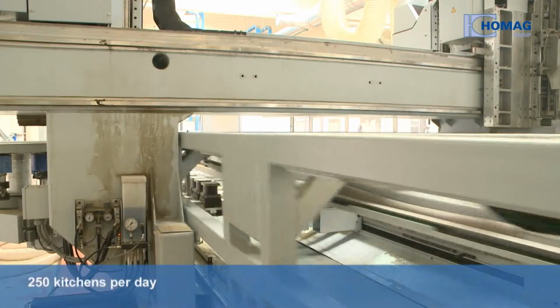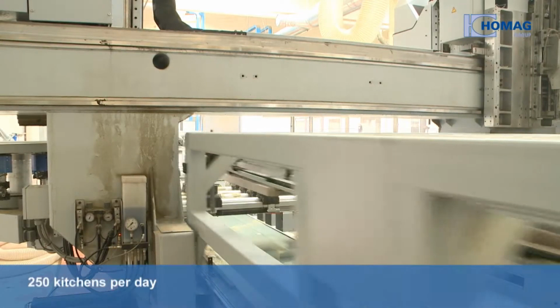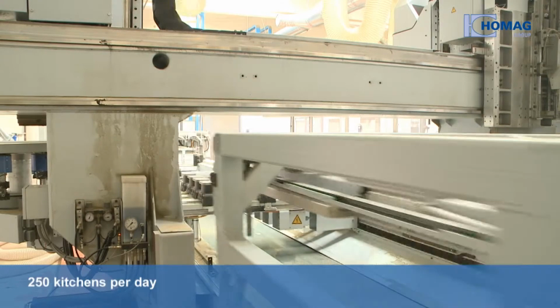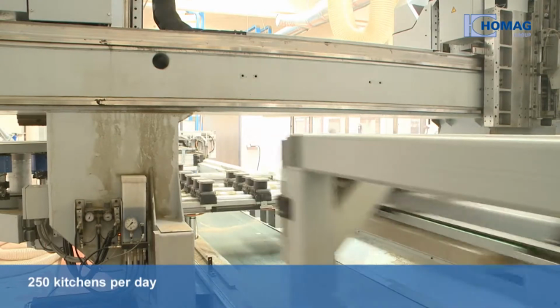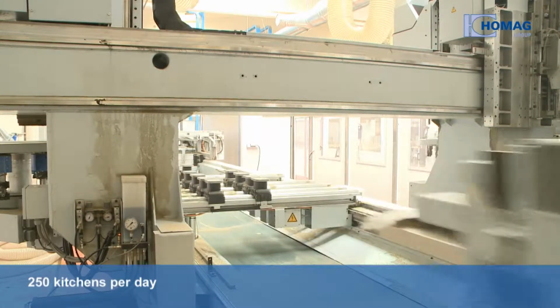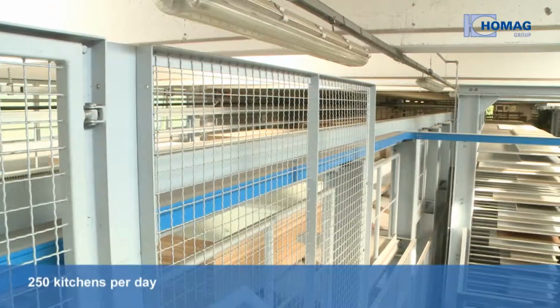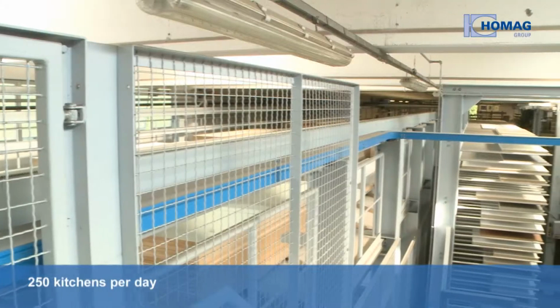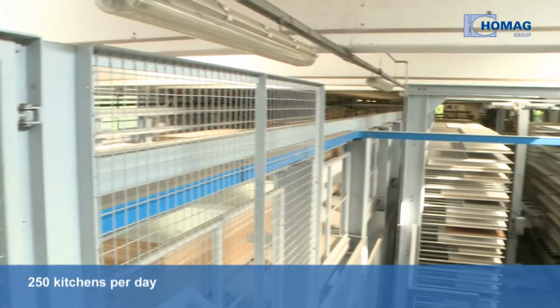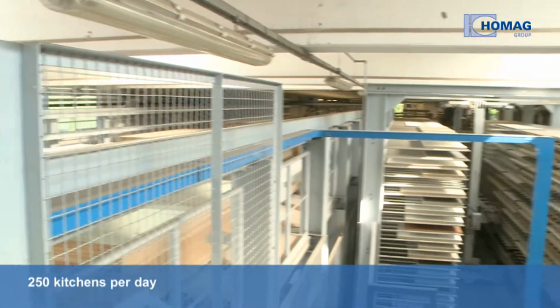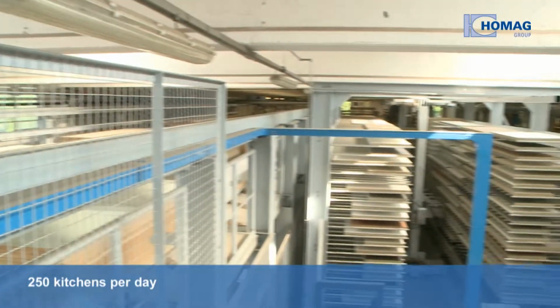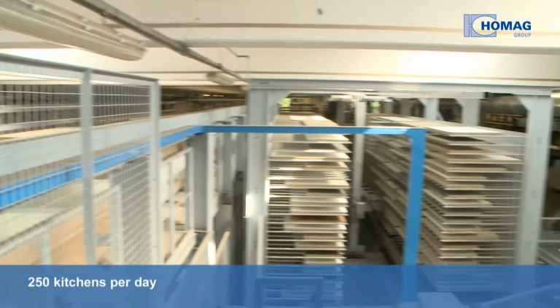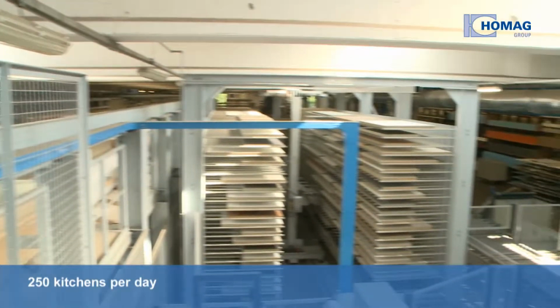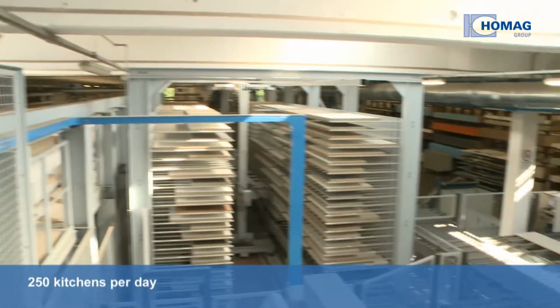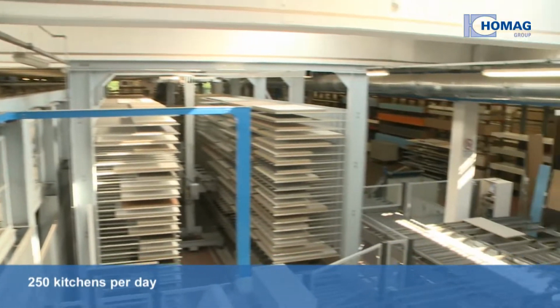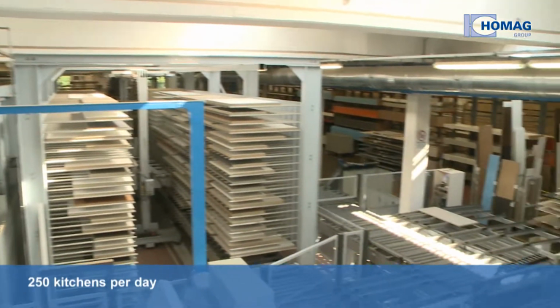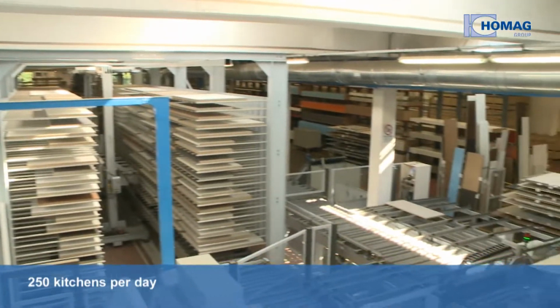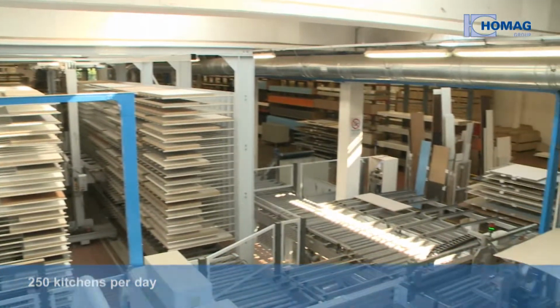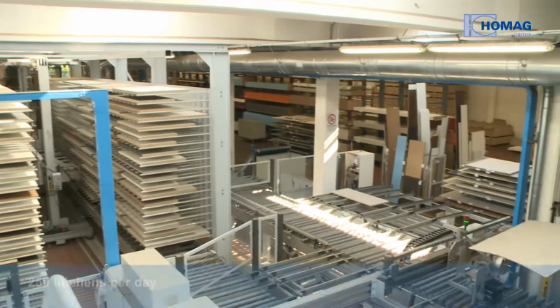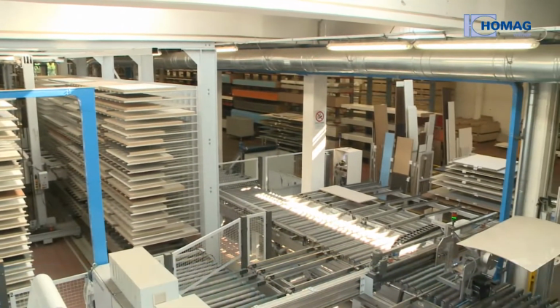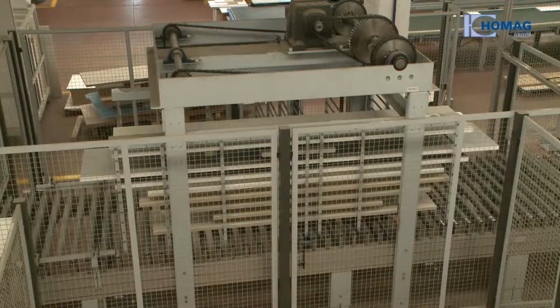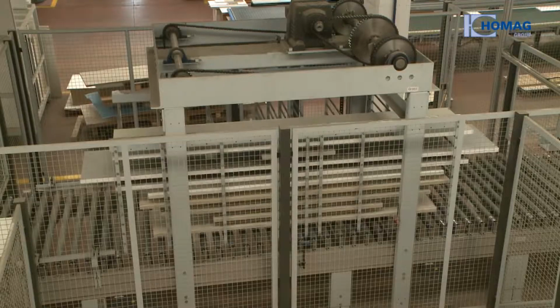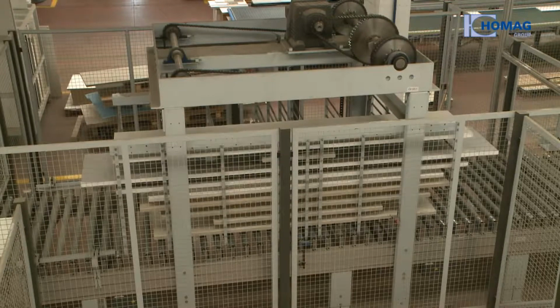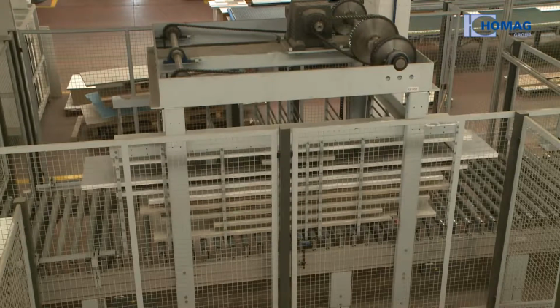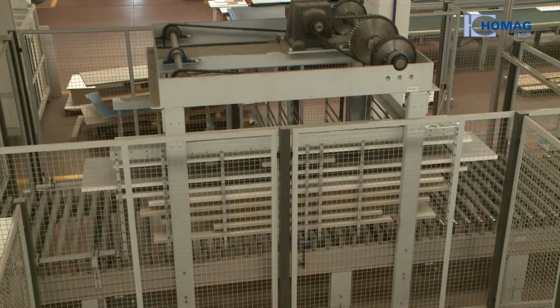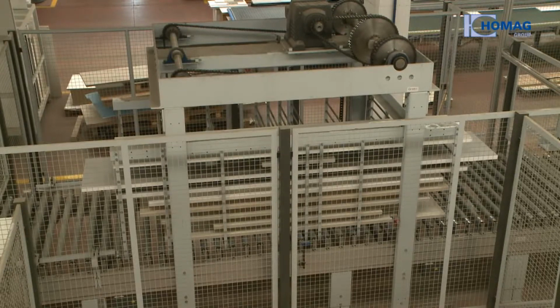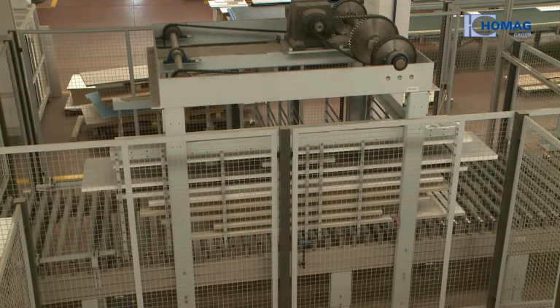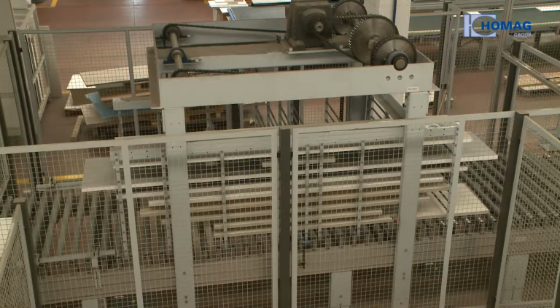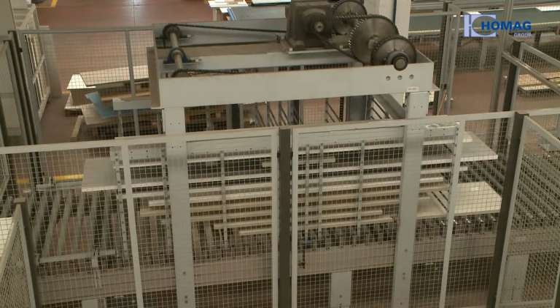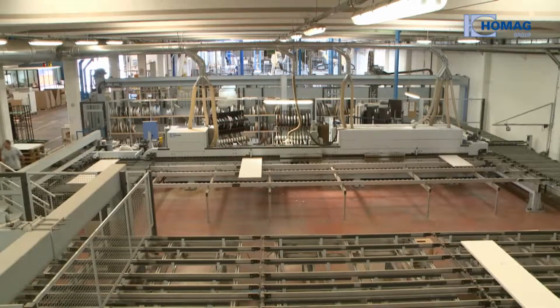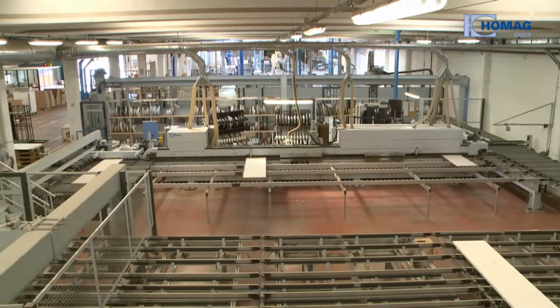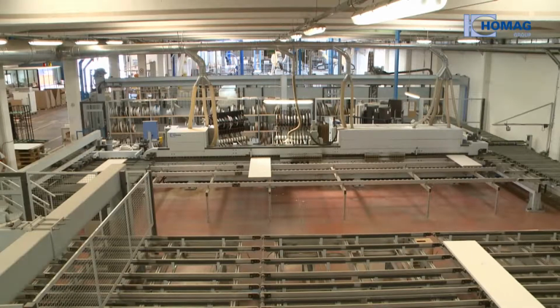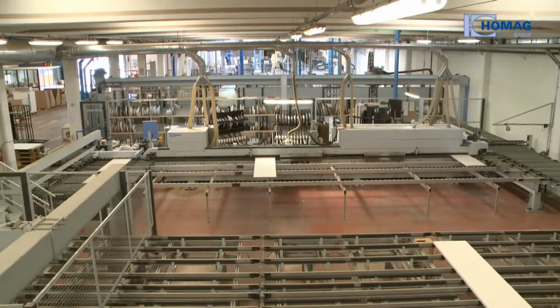250 kitchens per day and a processing time of only four days from commissioning to delivery to the end customer — that's the new system's record of success.